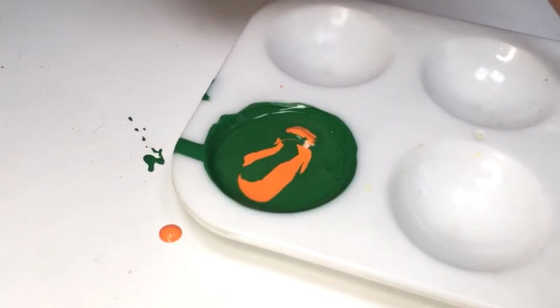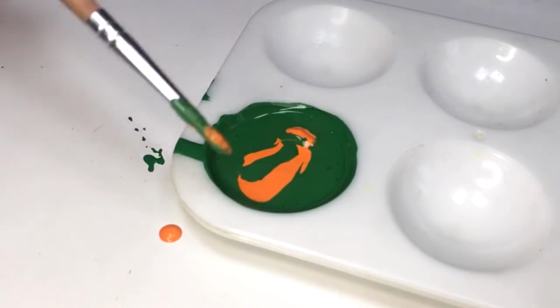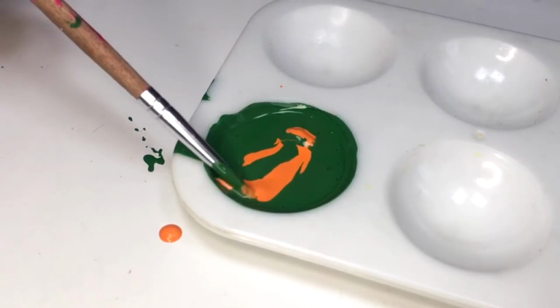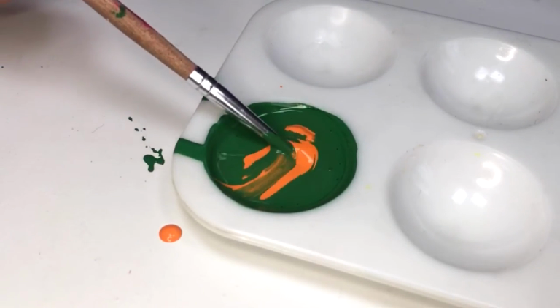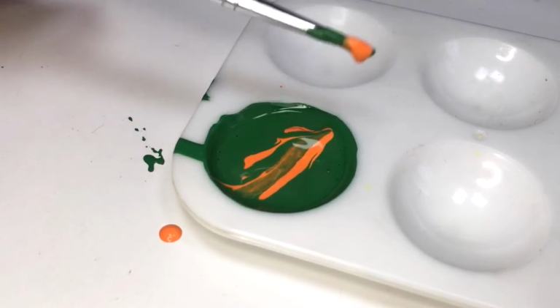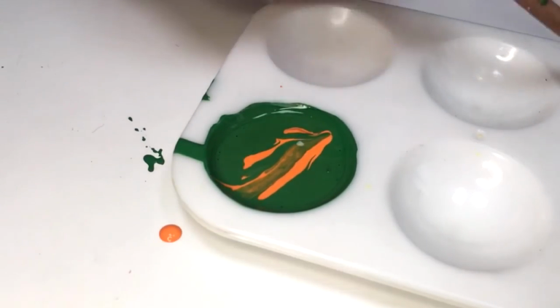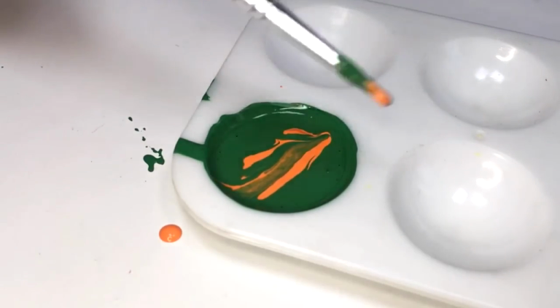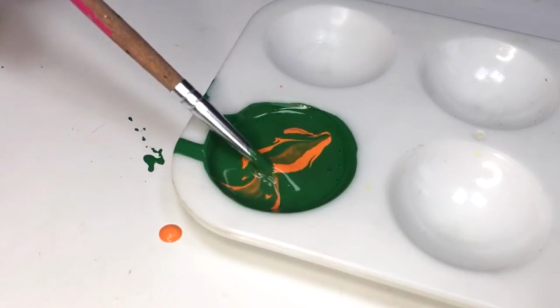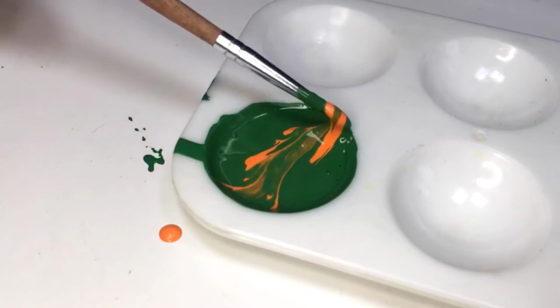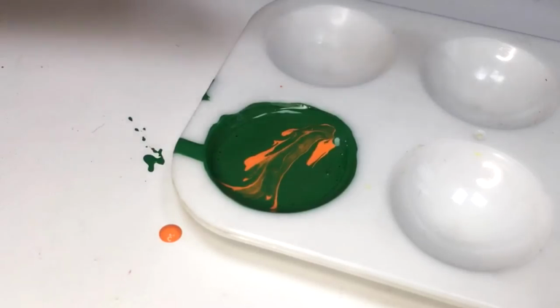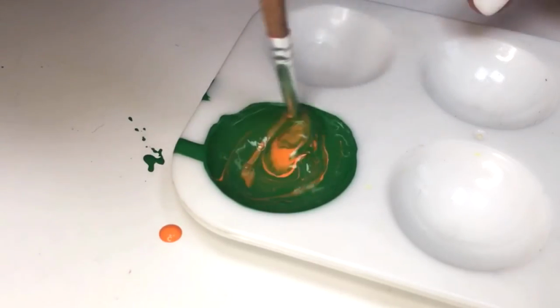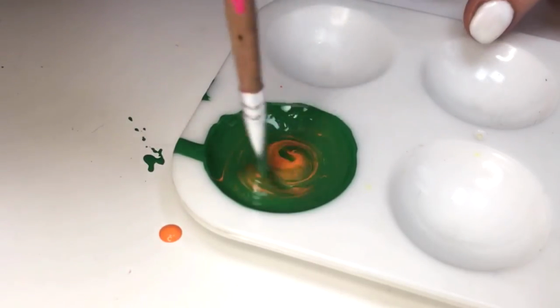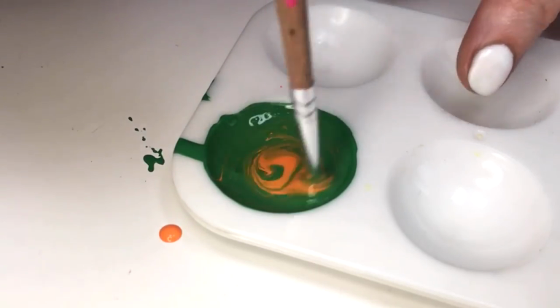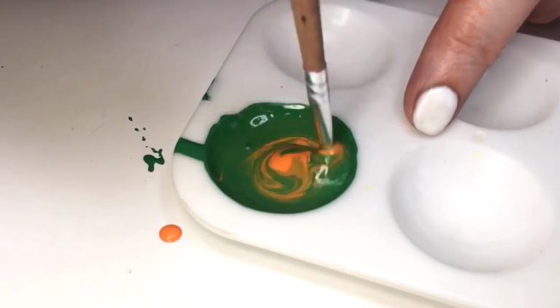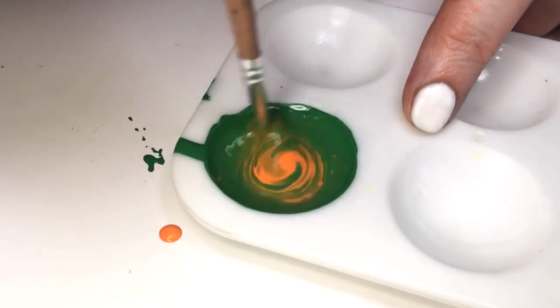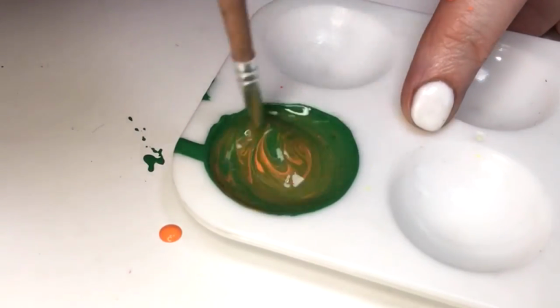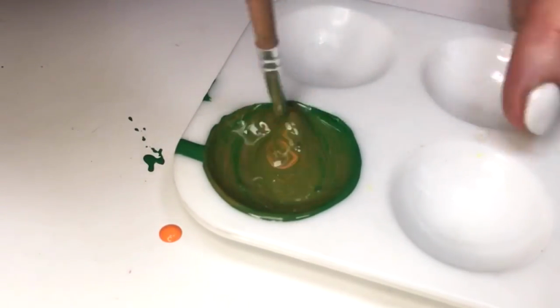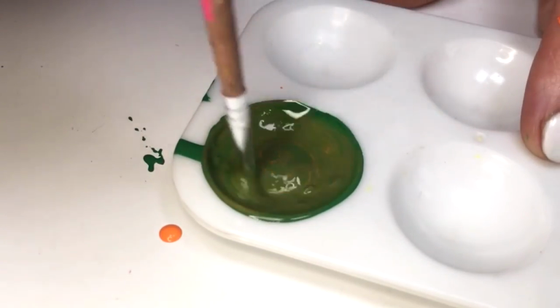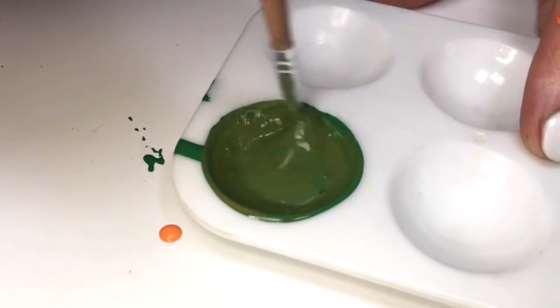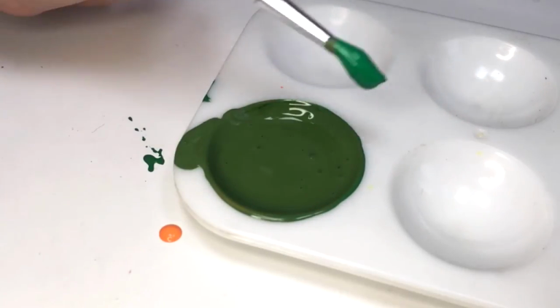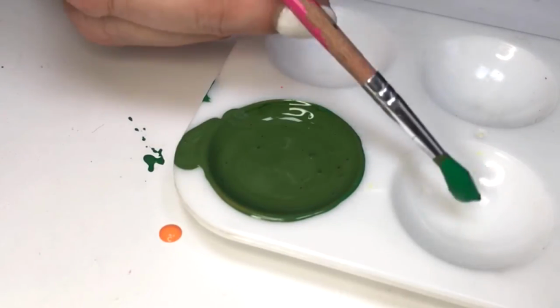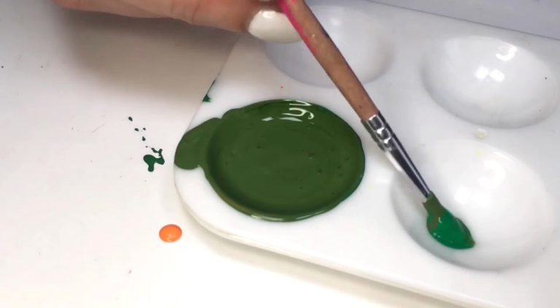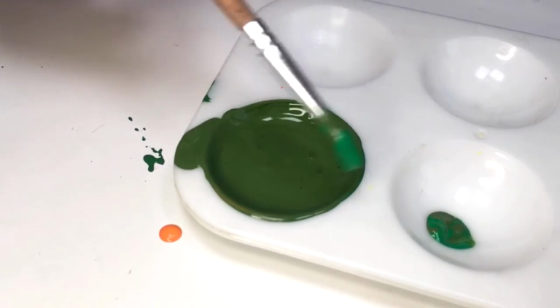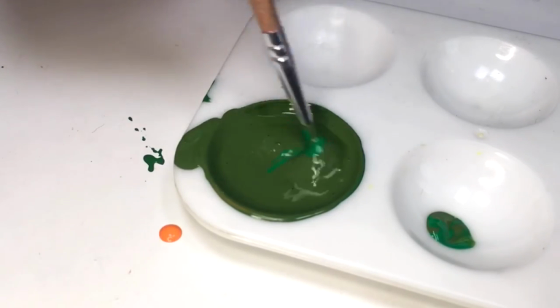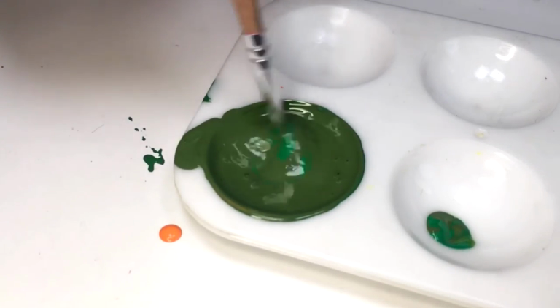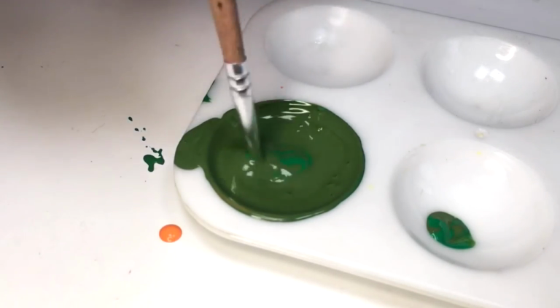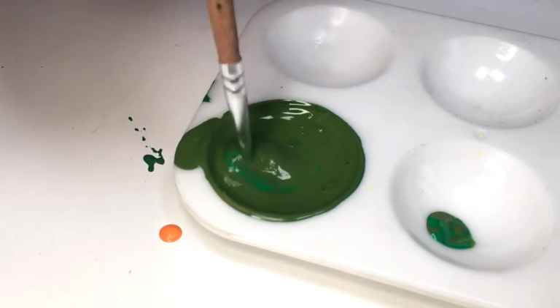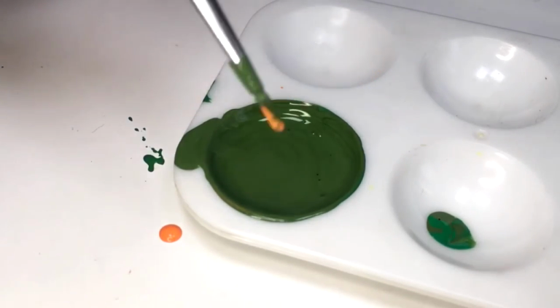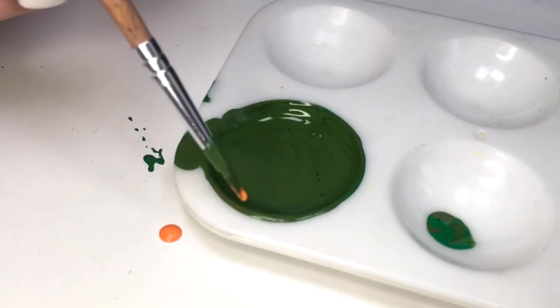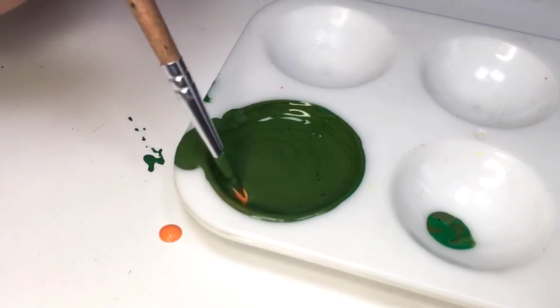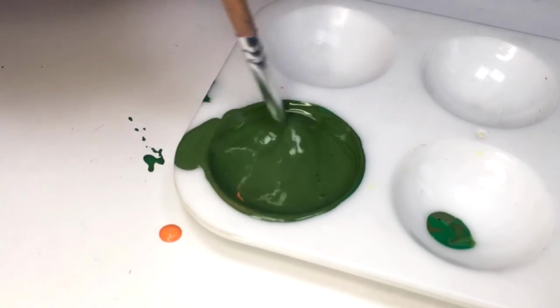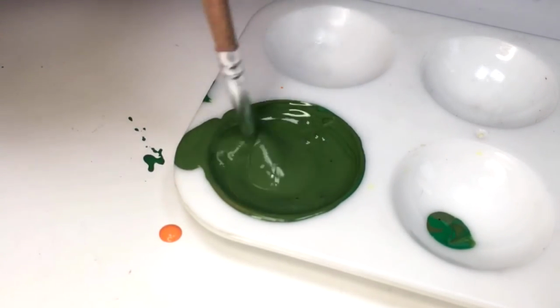It's pretty much going from there and adding what you need. The more green you add, the more forest green it's gonna look, and the more orange you add, the more olive green it's gonna look. It's a matter of mixing and adding as you need, depending on what shade of olive green you're going for. I just want to share one of the color combinations to achieve olive green — stay tuned to see this in action.